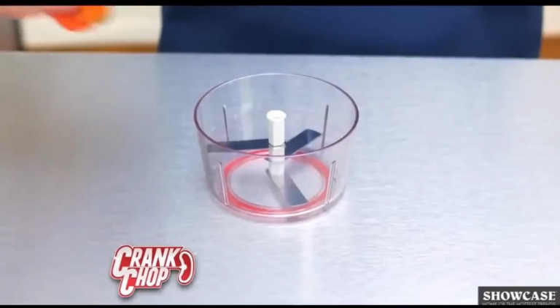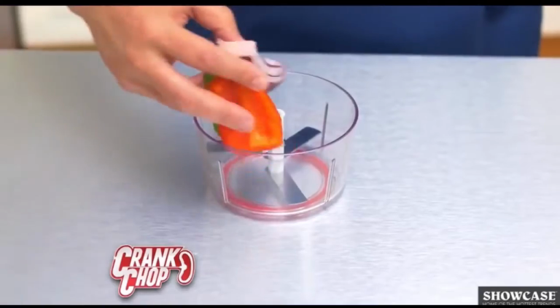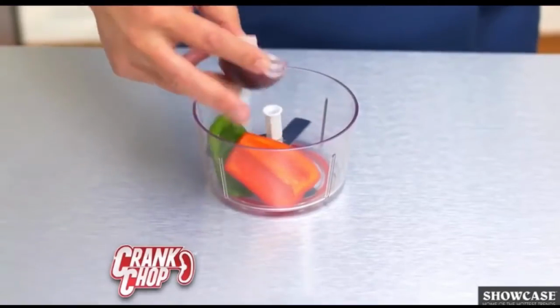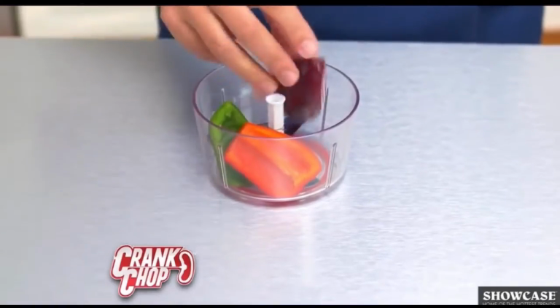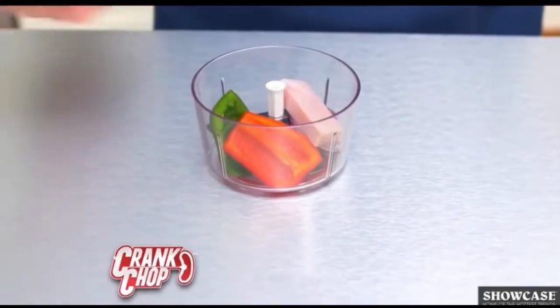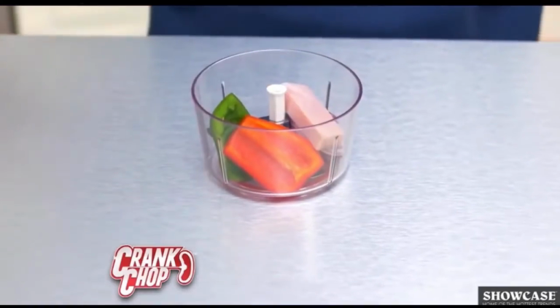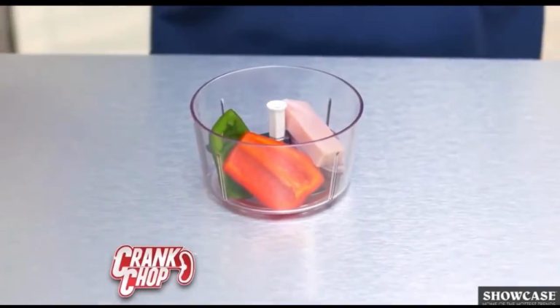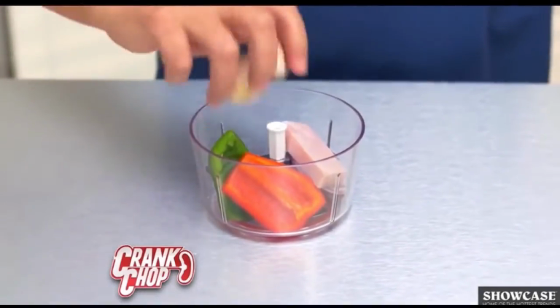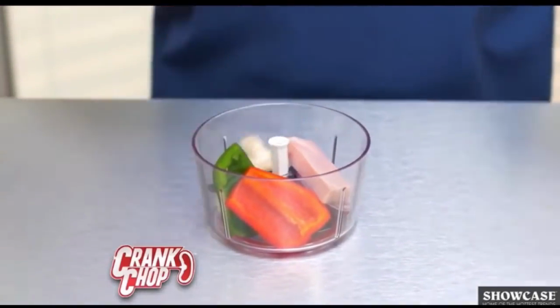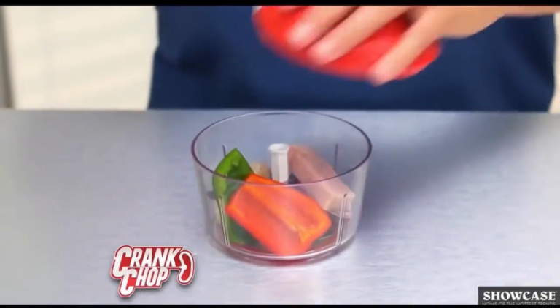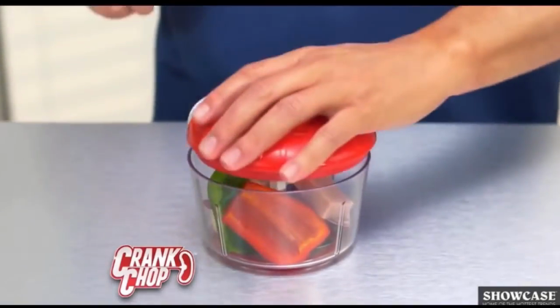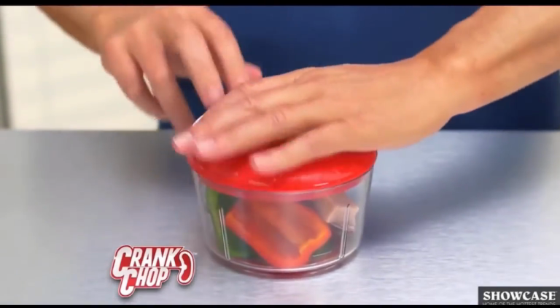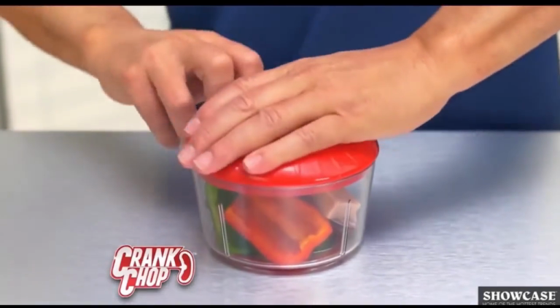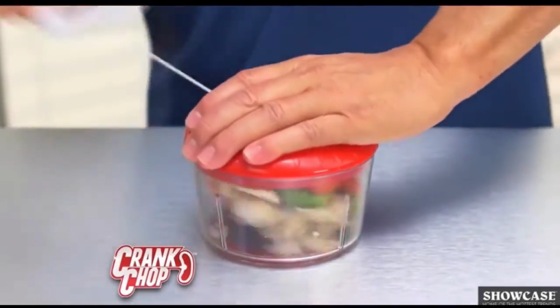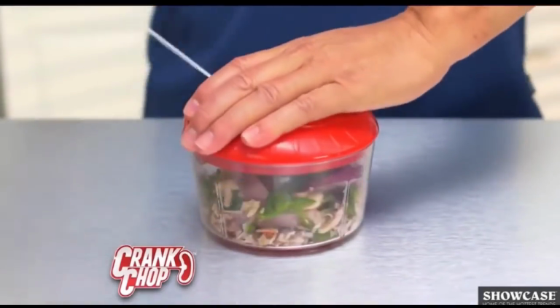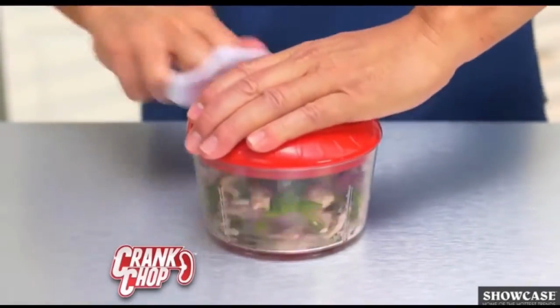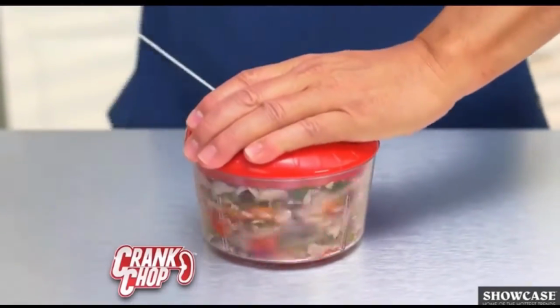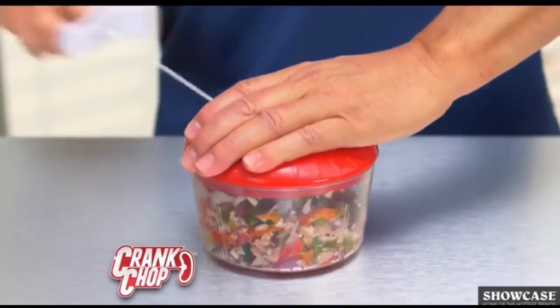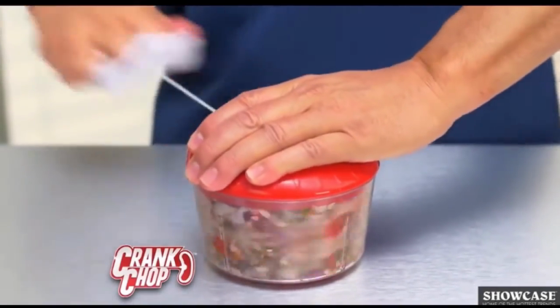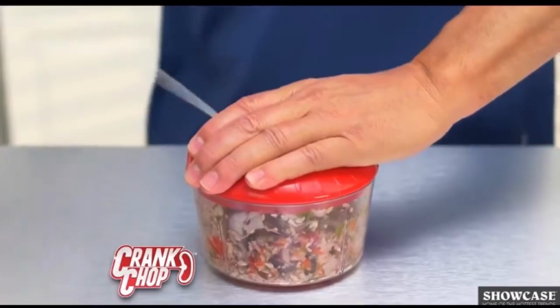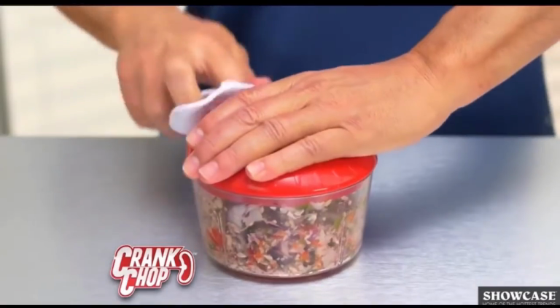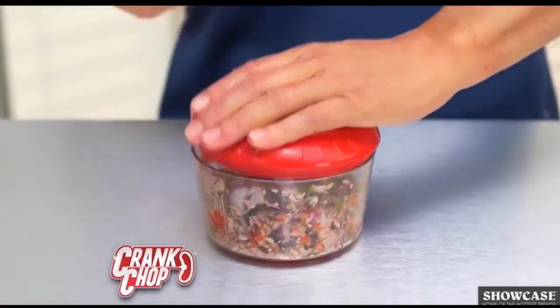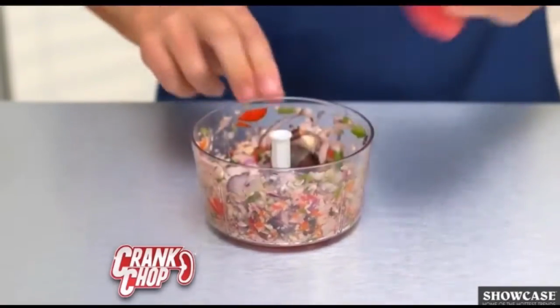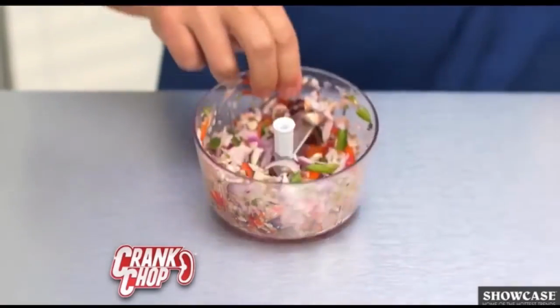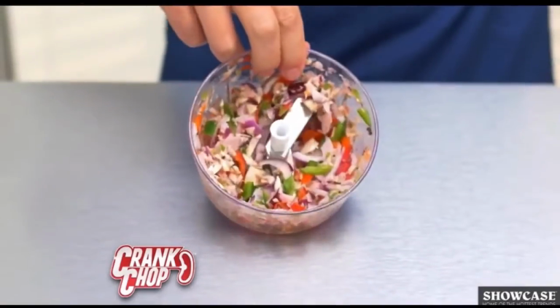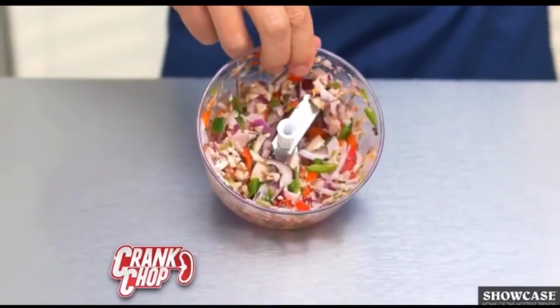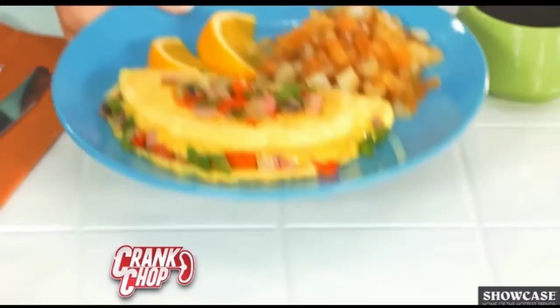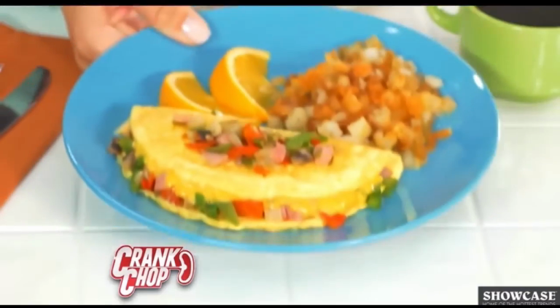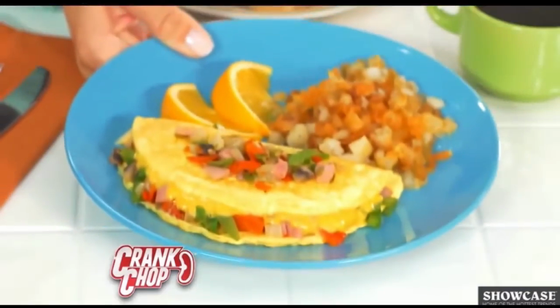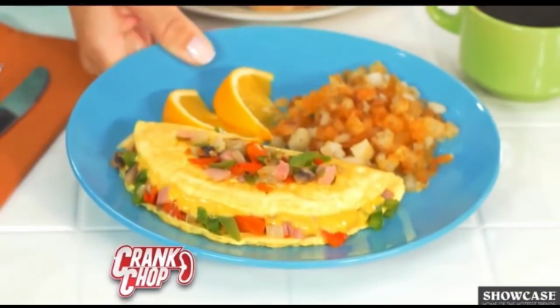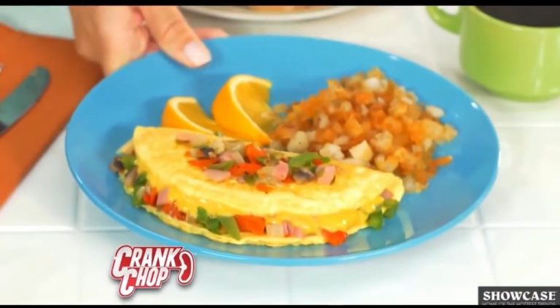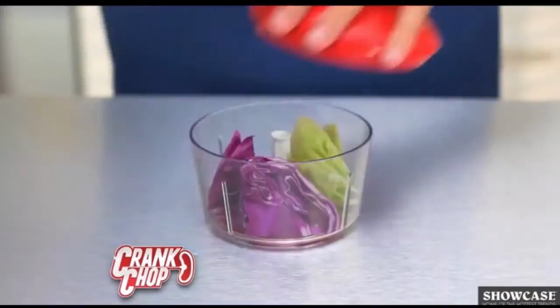Blades are at the bottom, food goes in. Peppers, onion, ham. Close the lid, pull the crank. One, two, three seconds and you're done. For a perfect omelet every time.